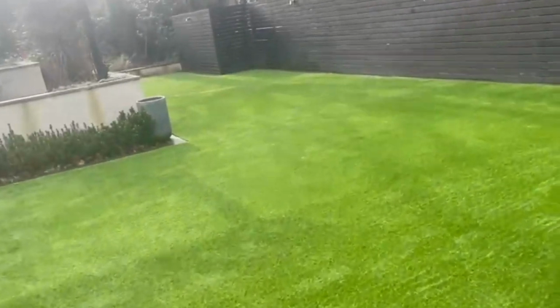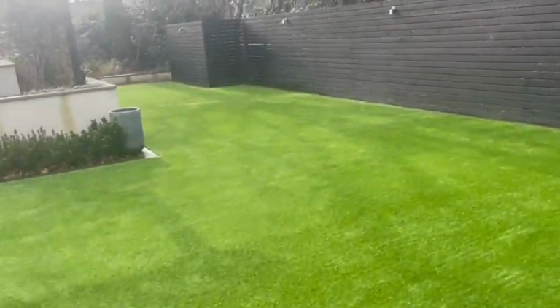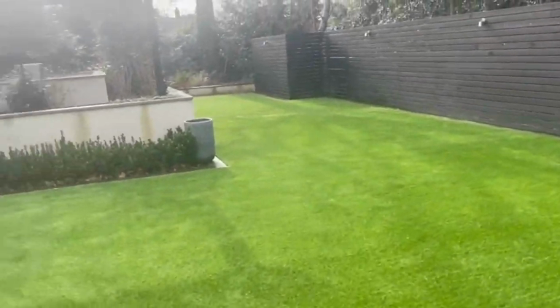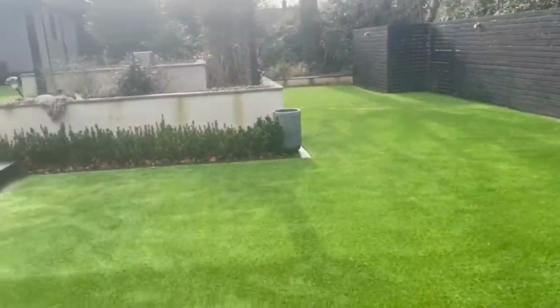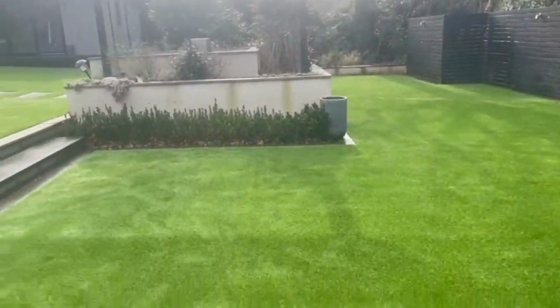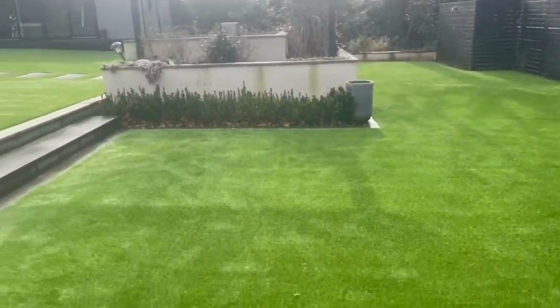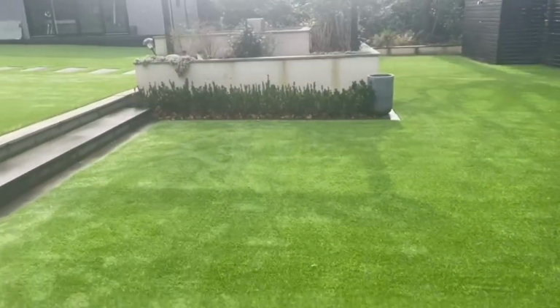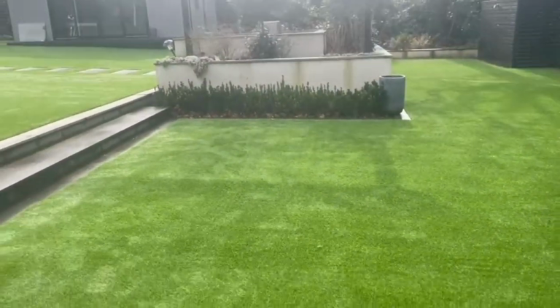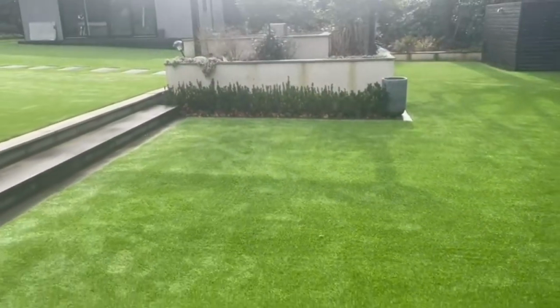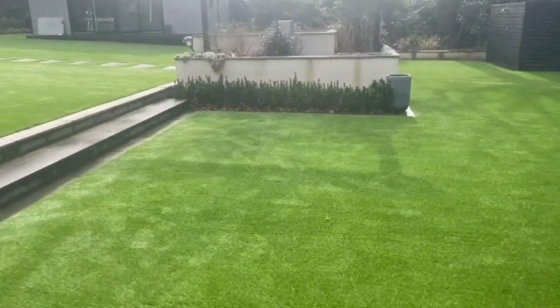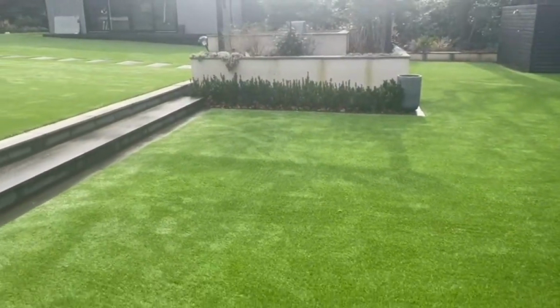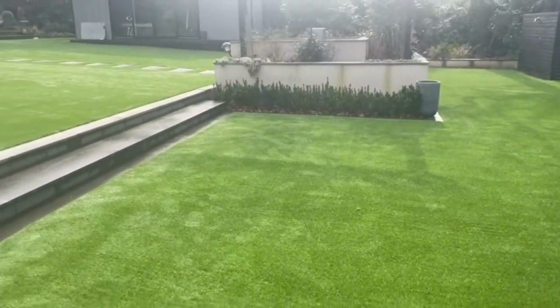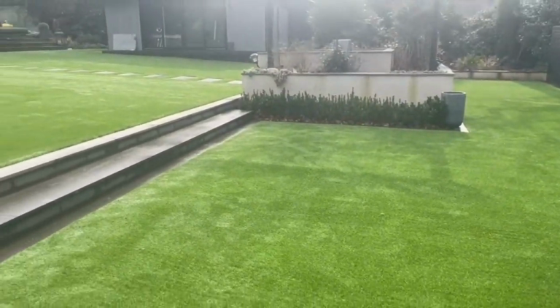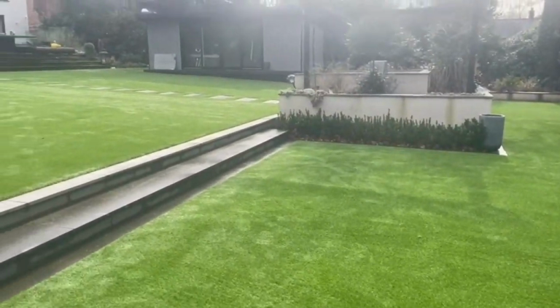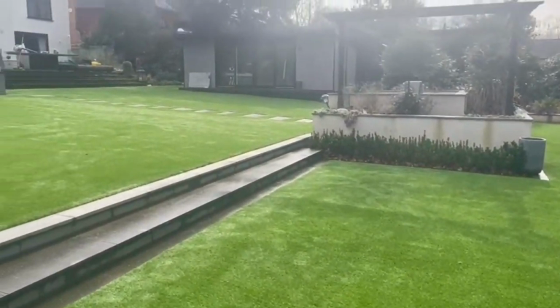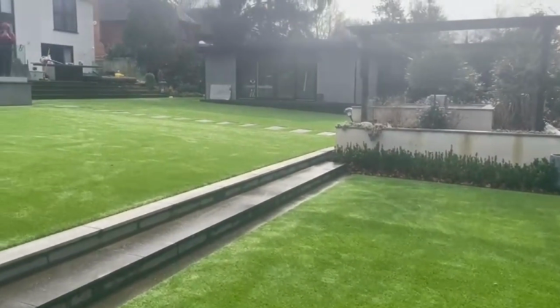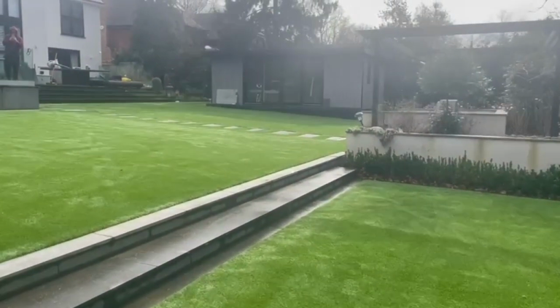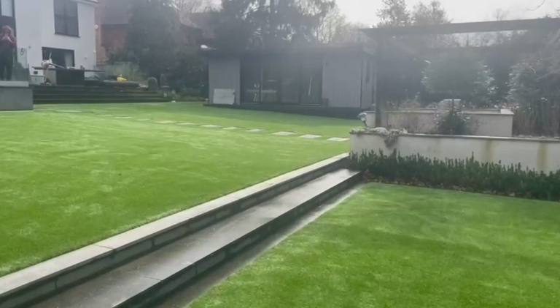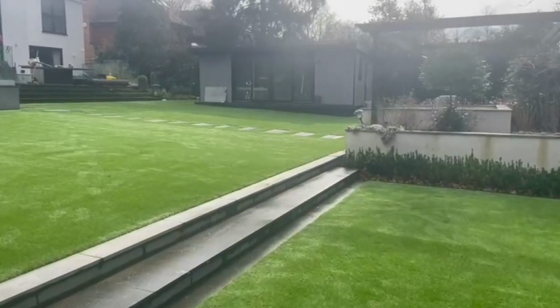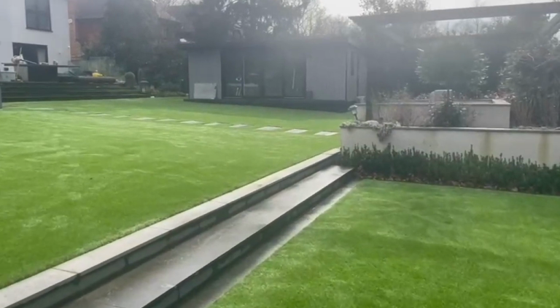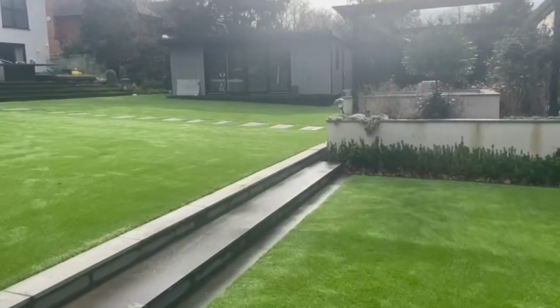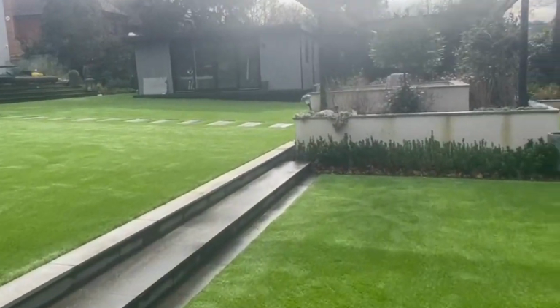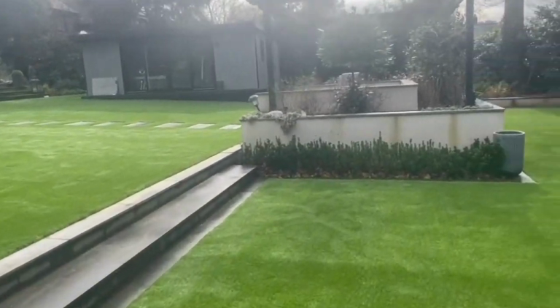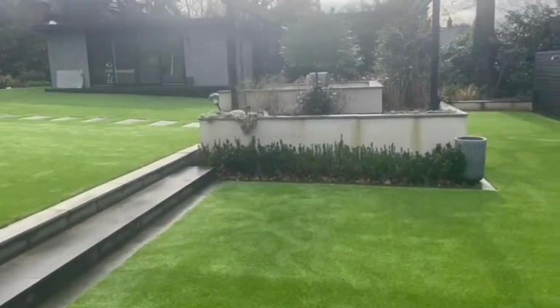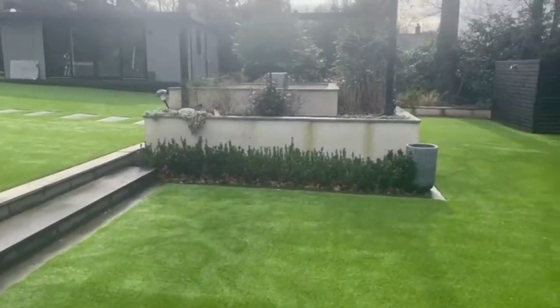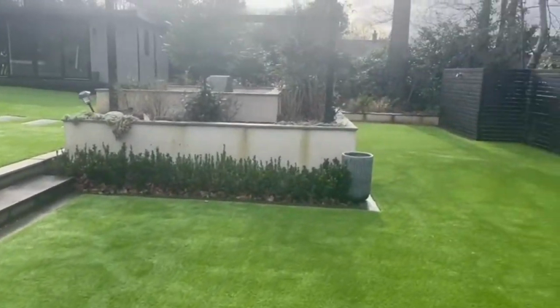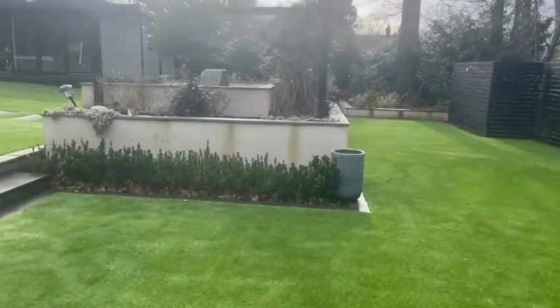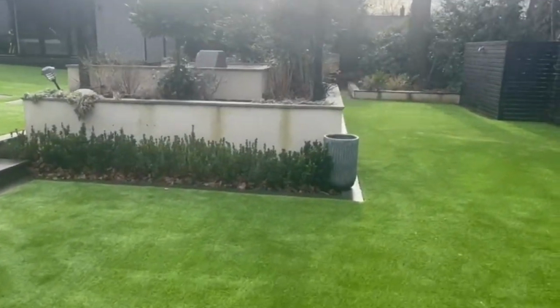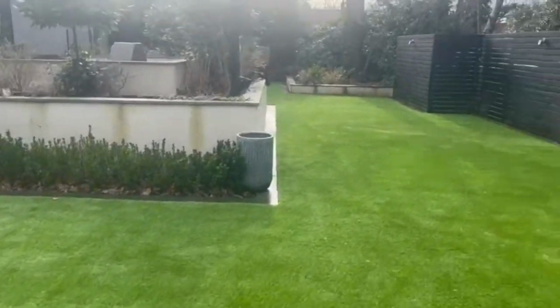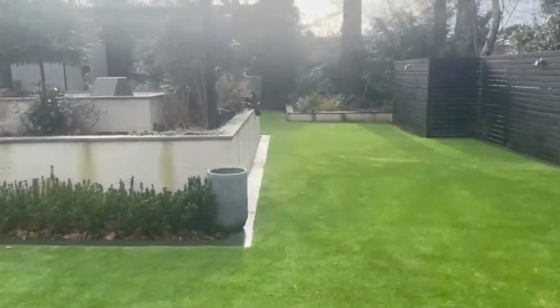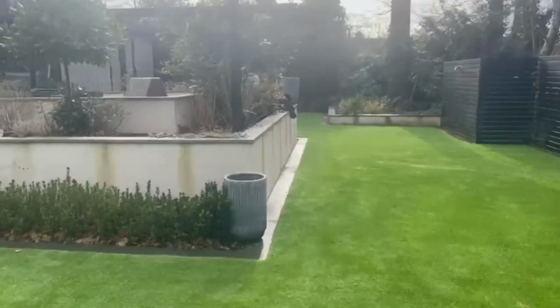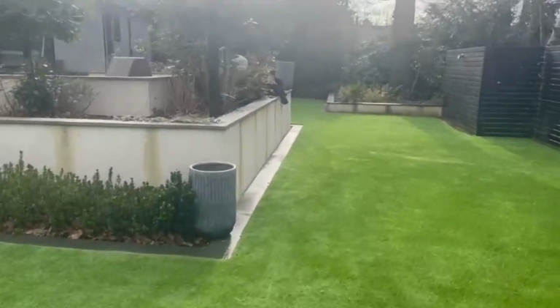This is a much better option than many artificial grass products offer at the moment — they basically get ripped up and sent to landfill, which is not good for the environment.